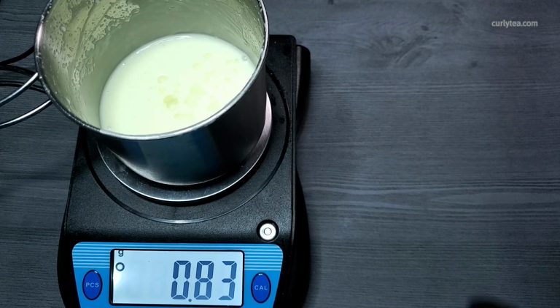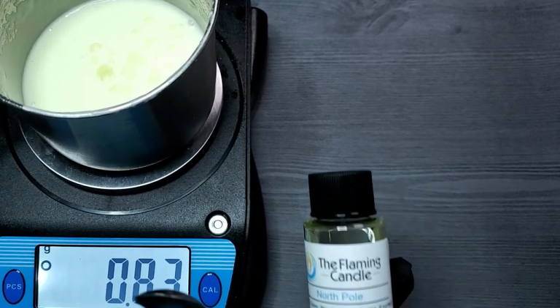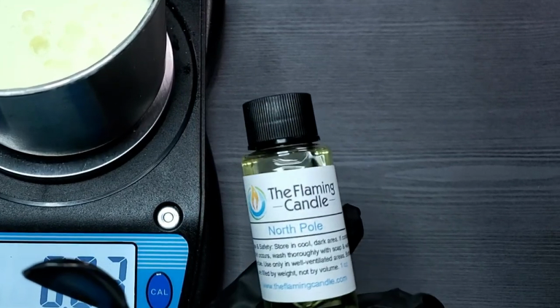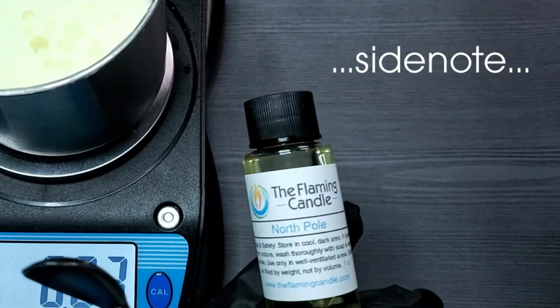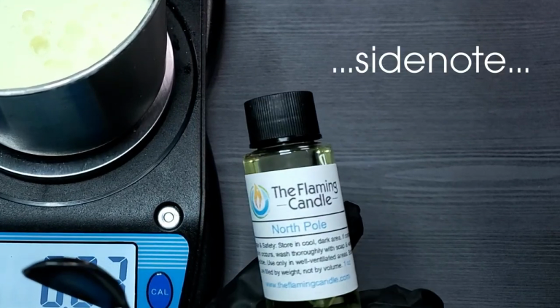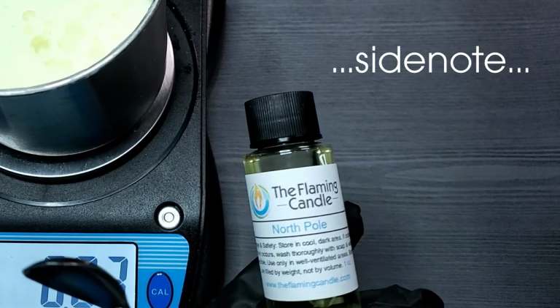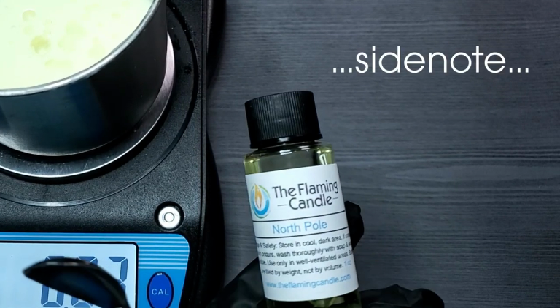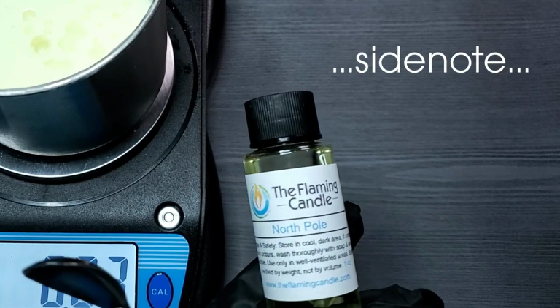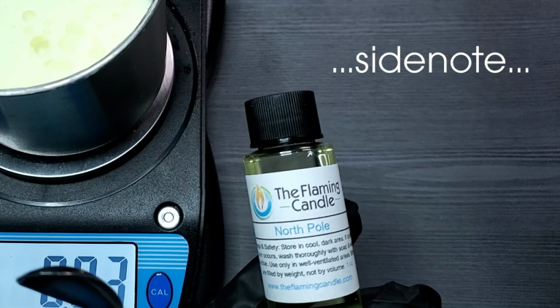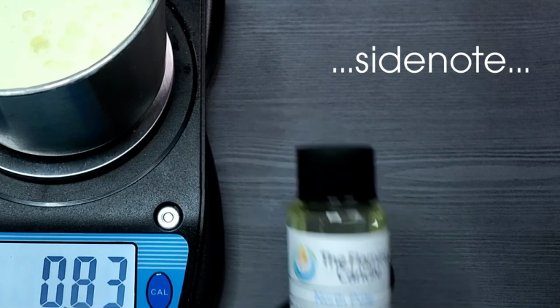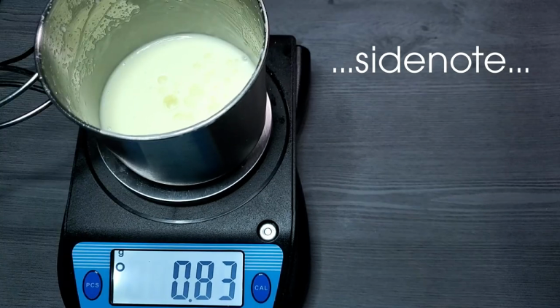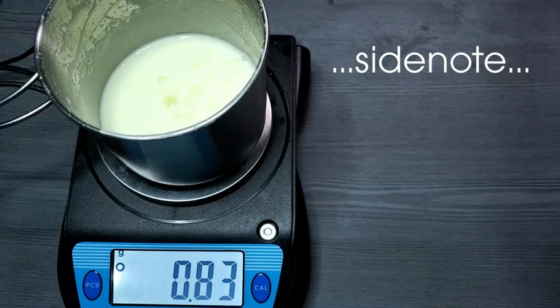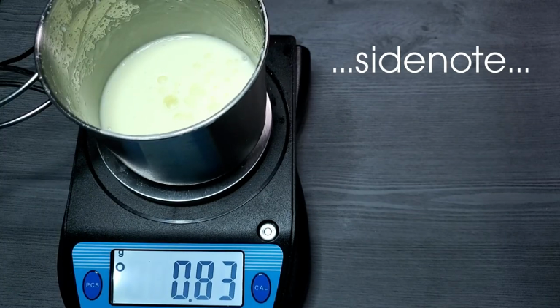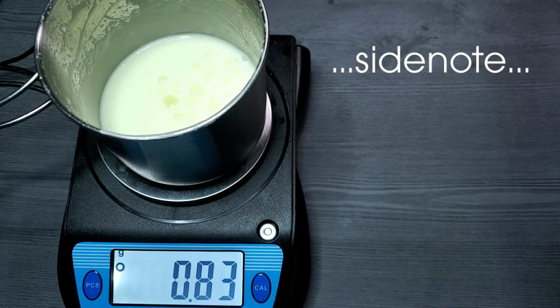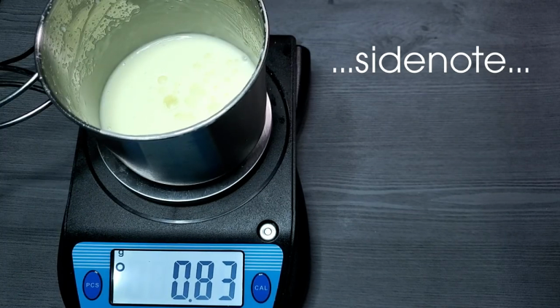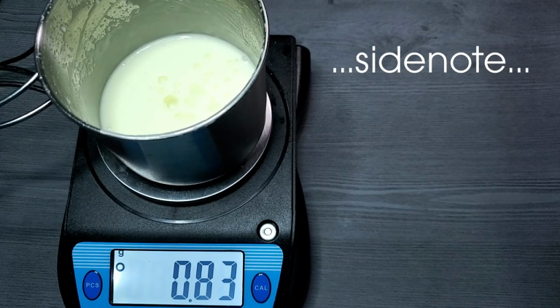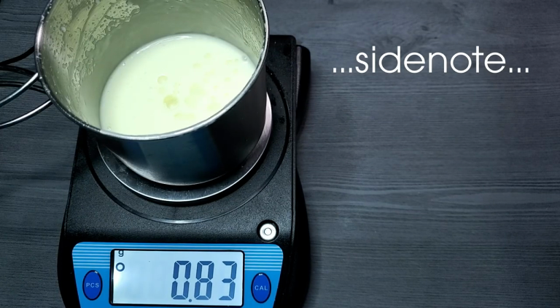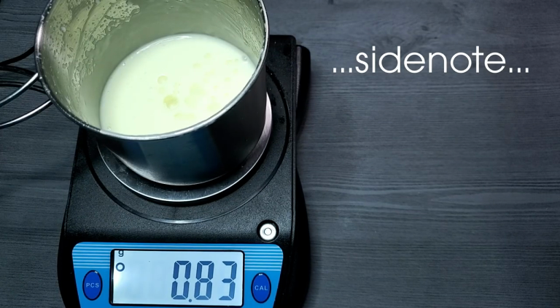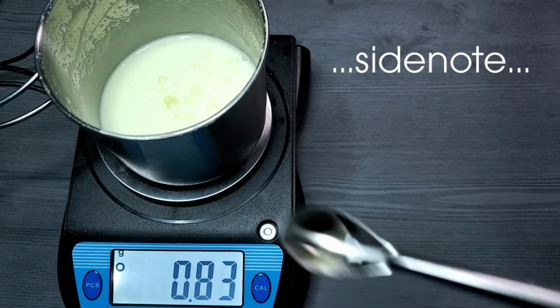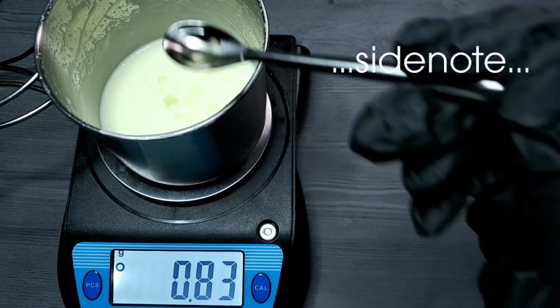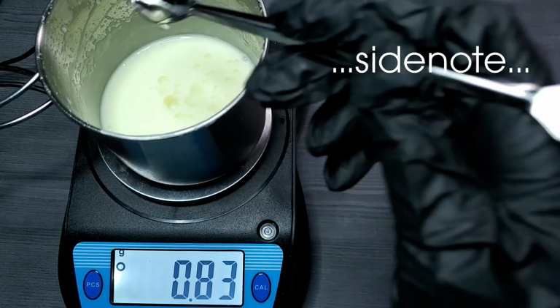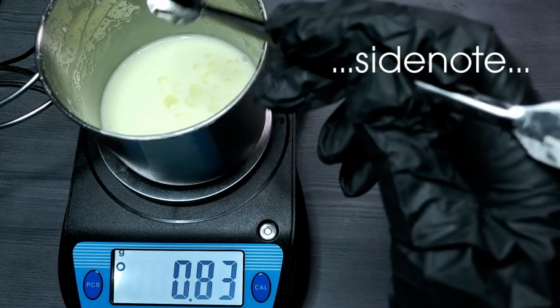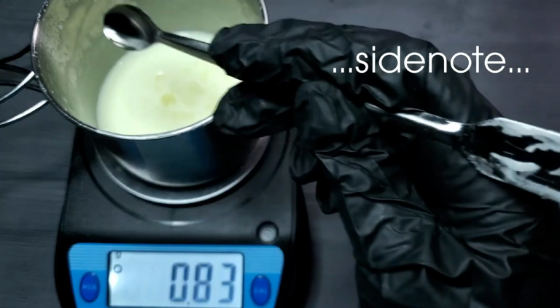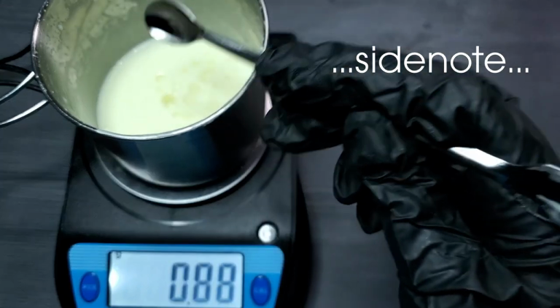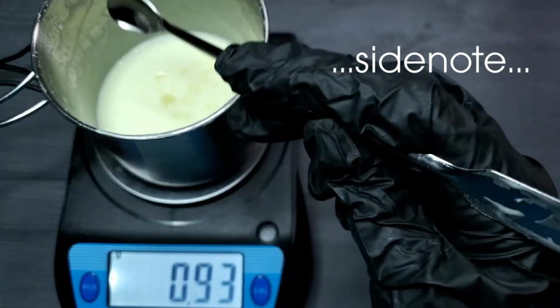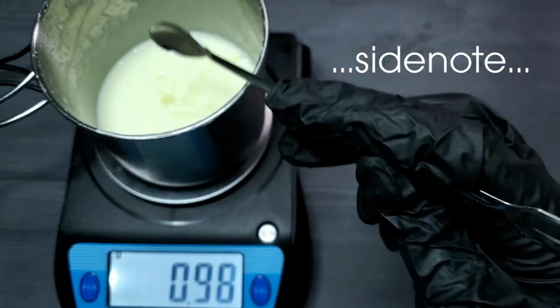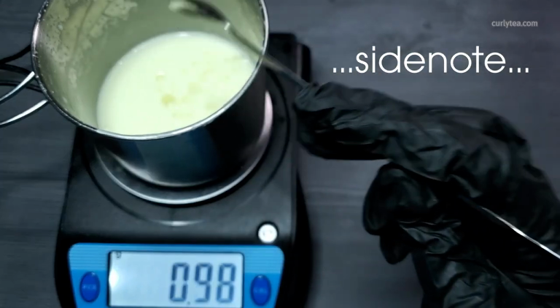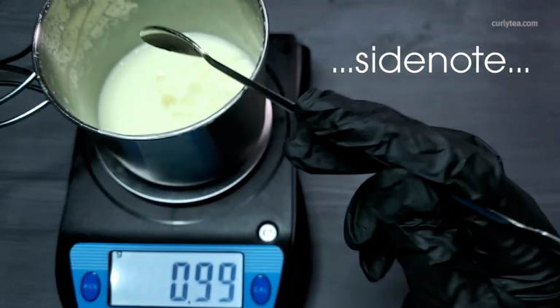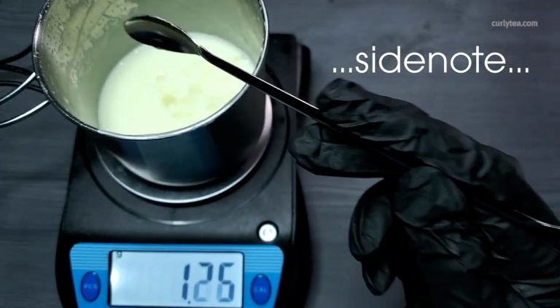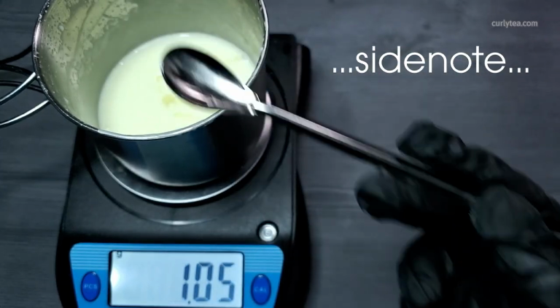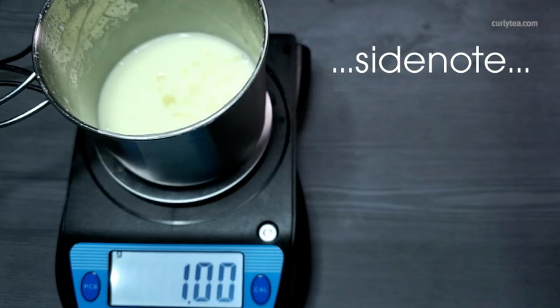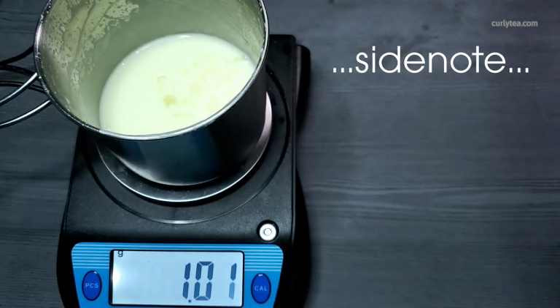Side note: this North Pole fragrance from The Flaming Candle is so good. If you like mint but prefer a sweet mint — almost like those puffy mint candies — get this one.